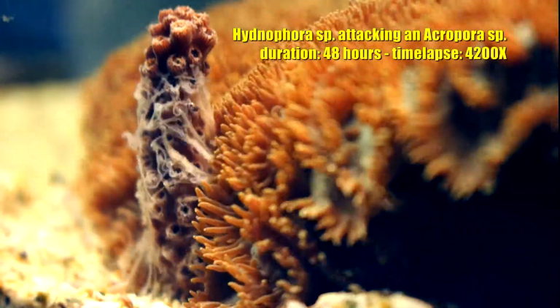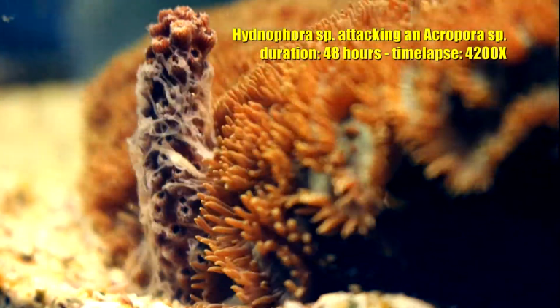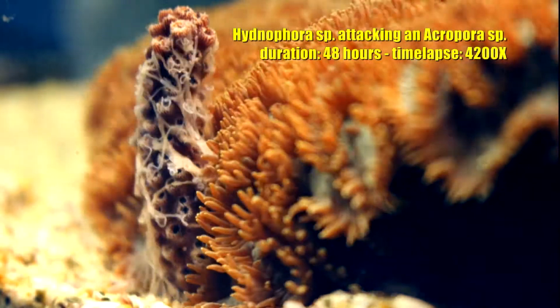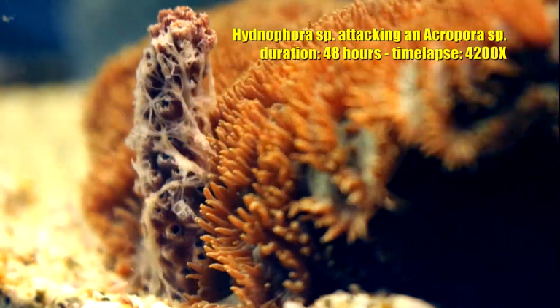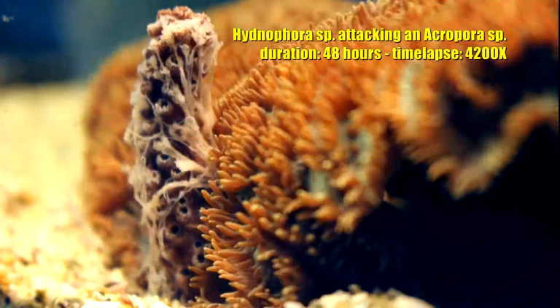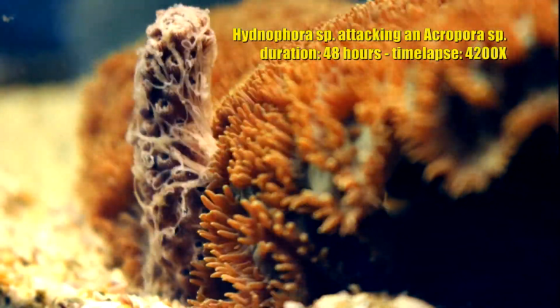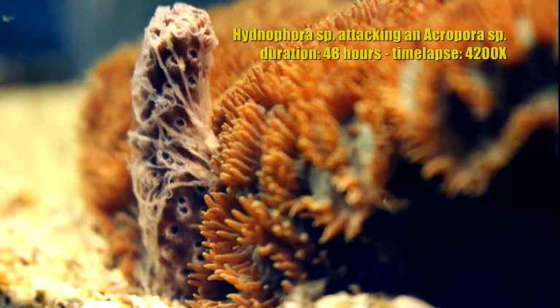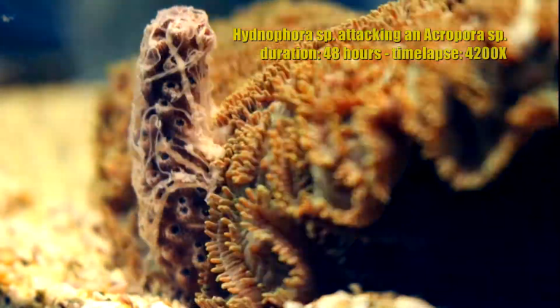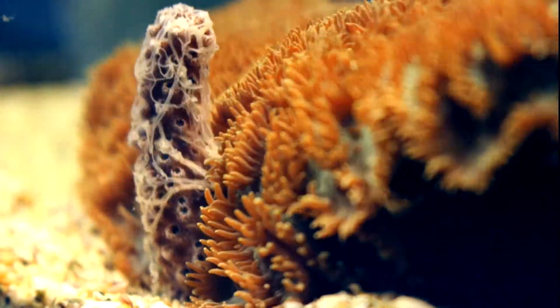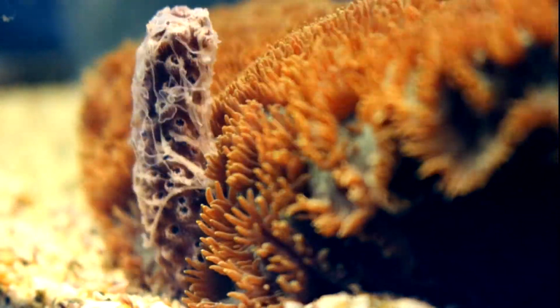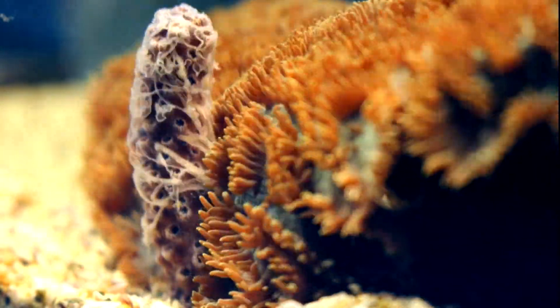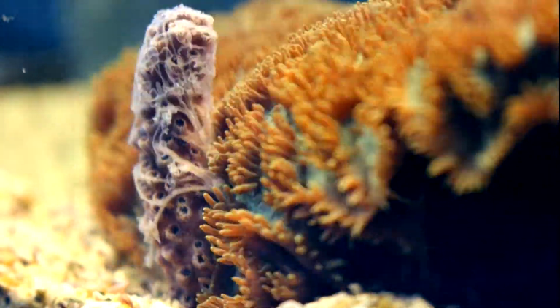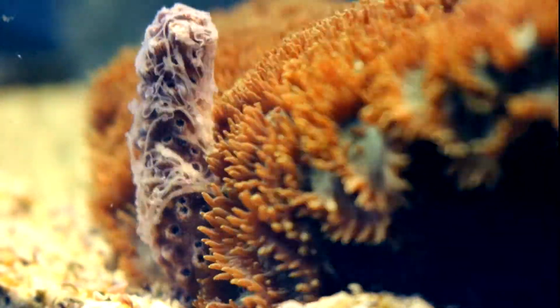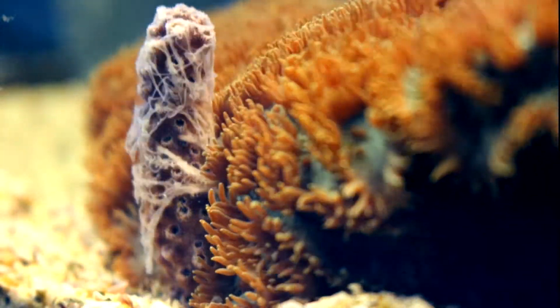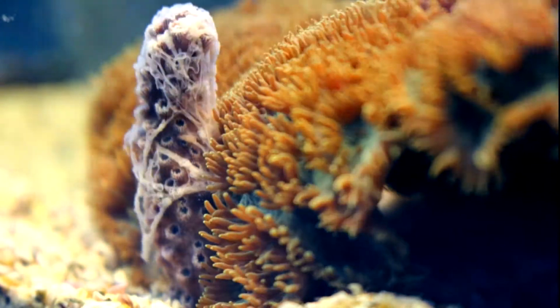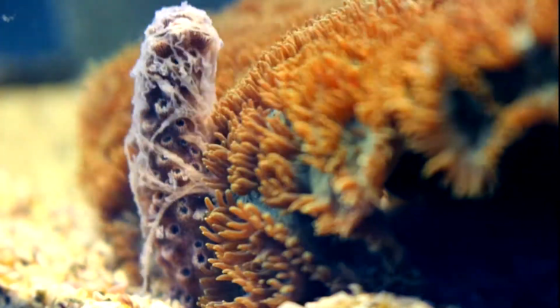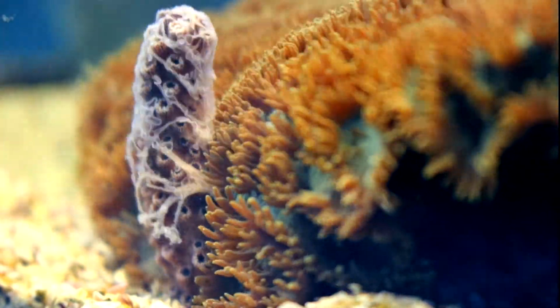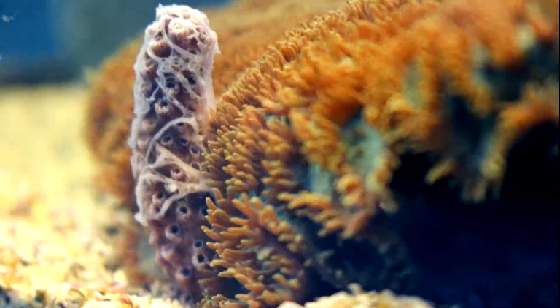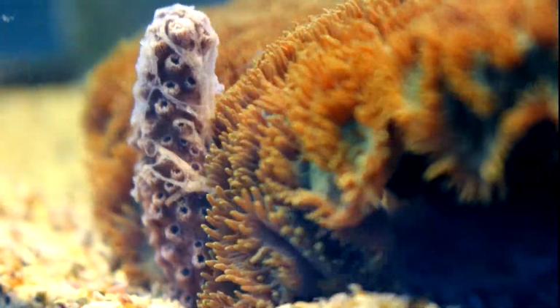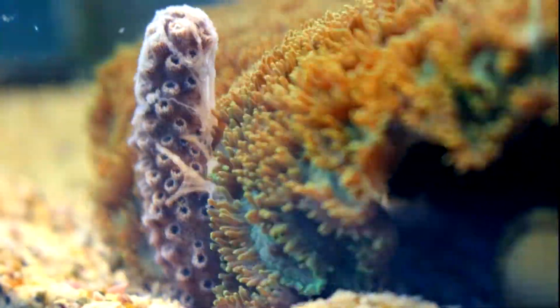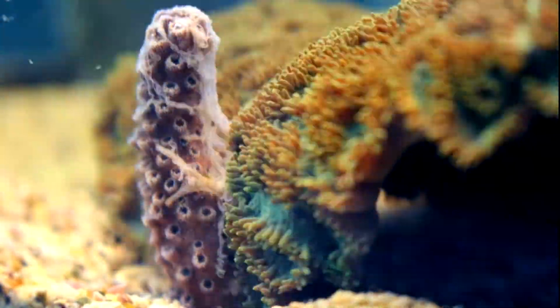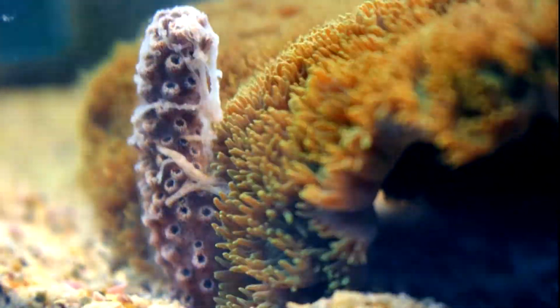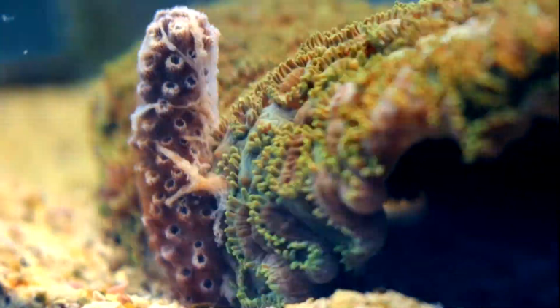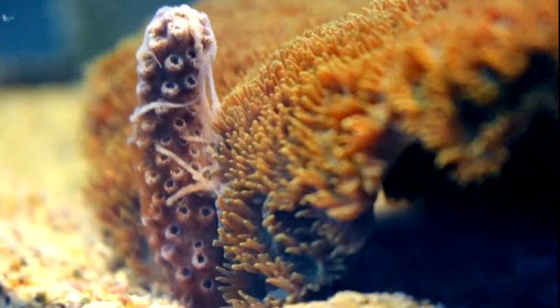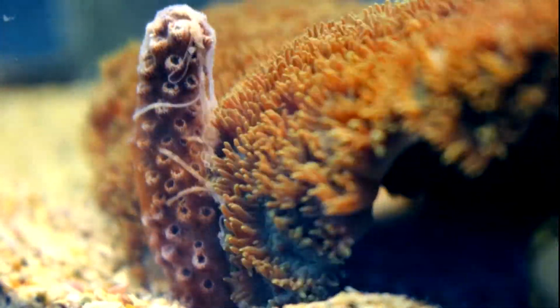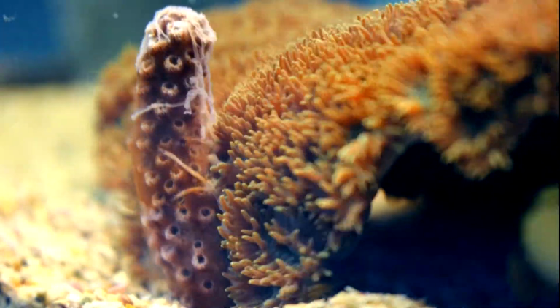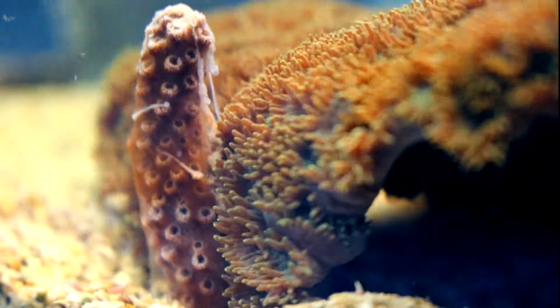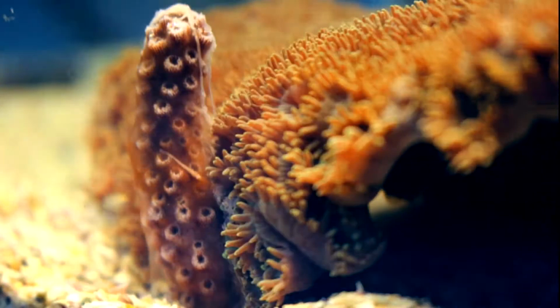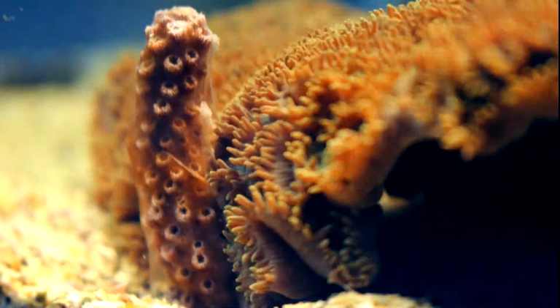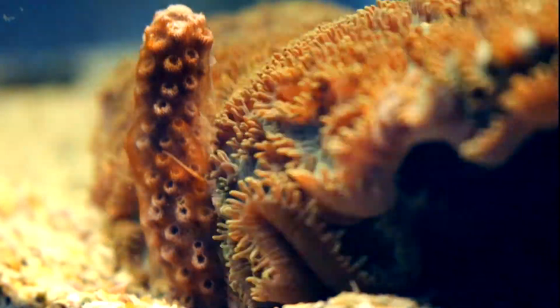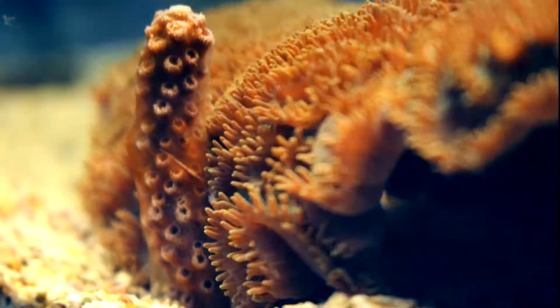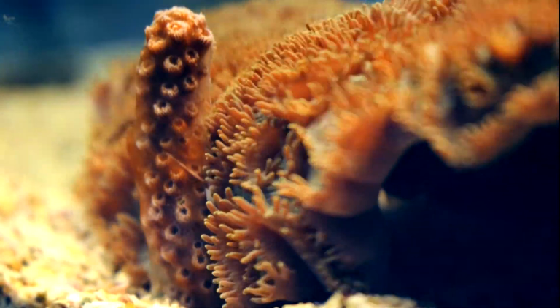The same experiment was repeated with another species of coral that in this case was completely overcame by the attack. In the end, the leftovers of the digested coral are consumed by sea scavengers.